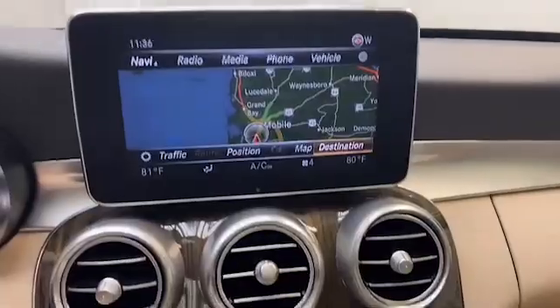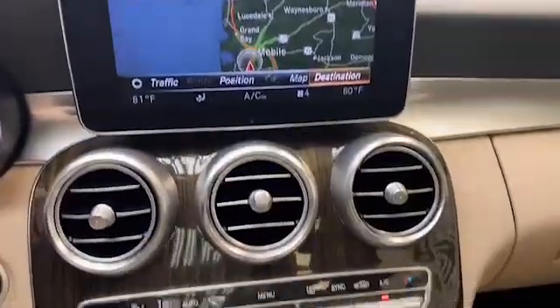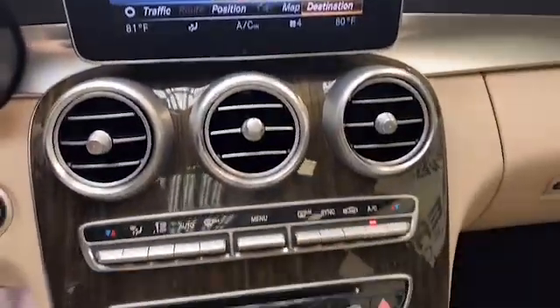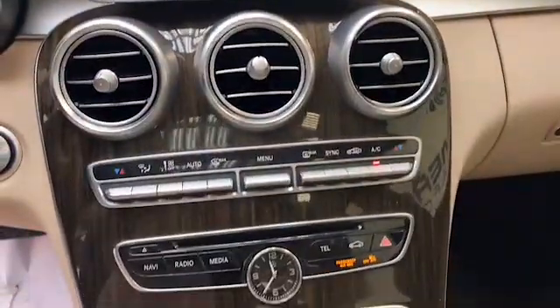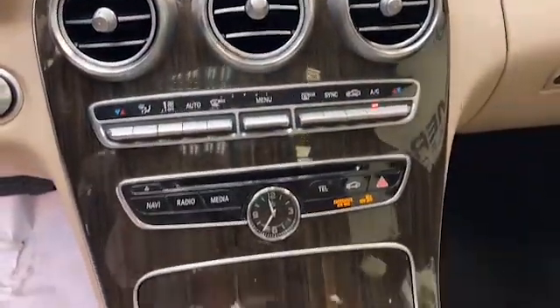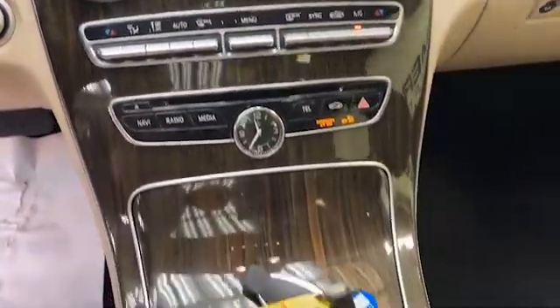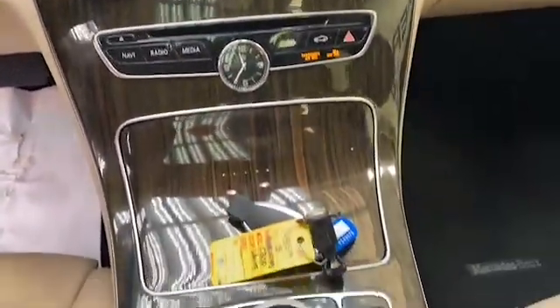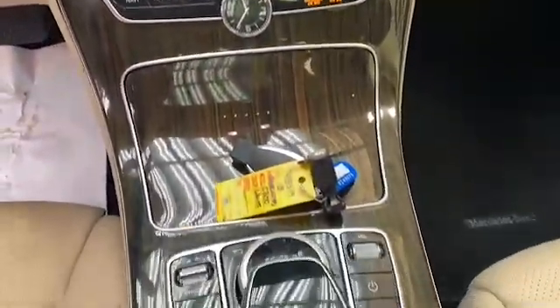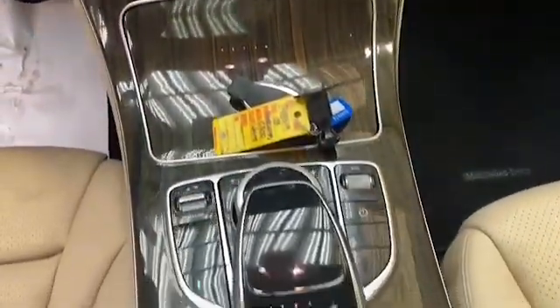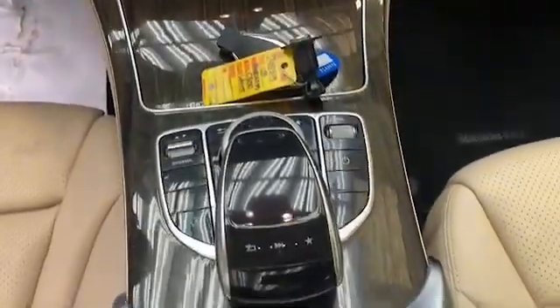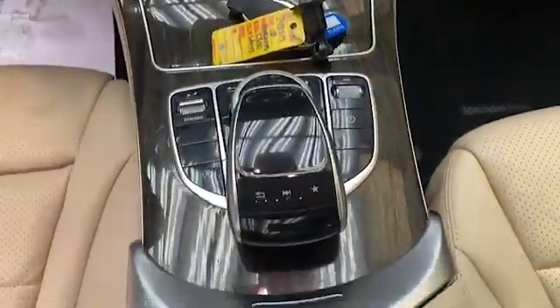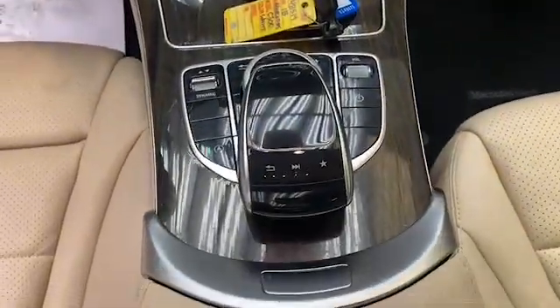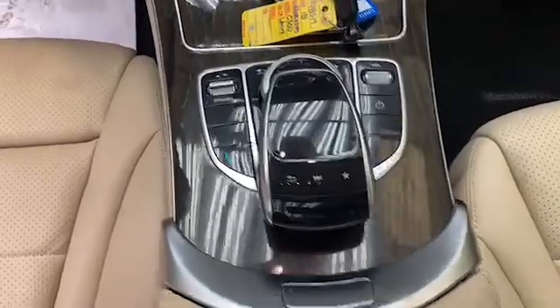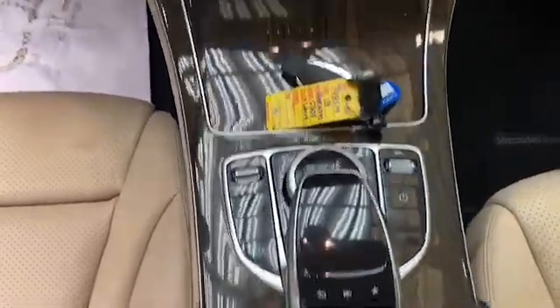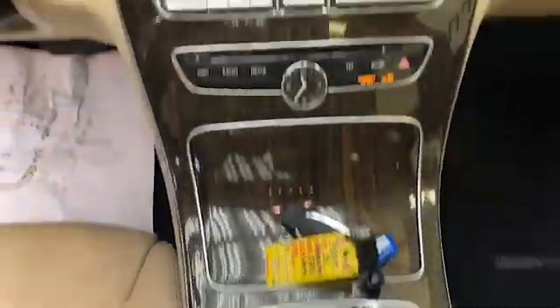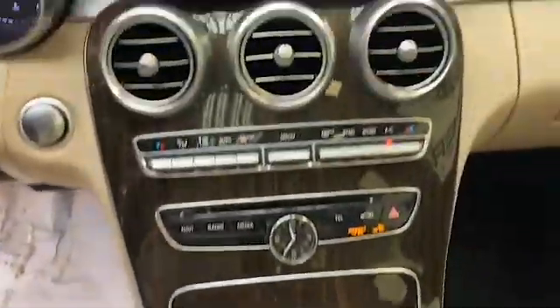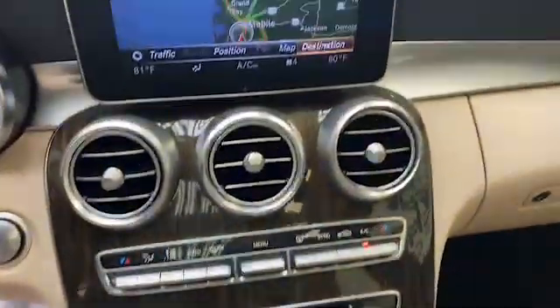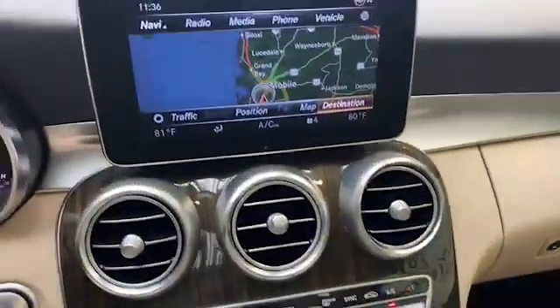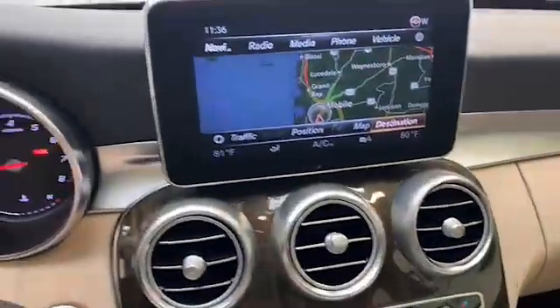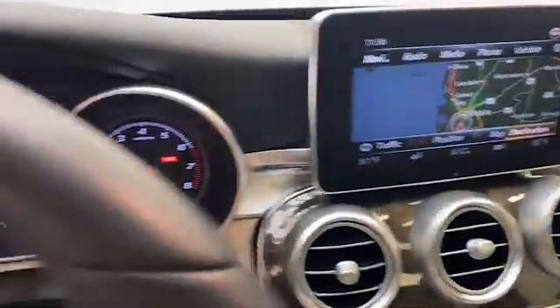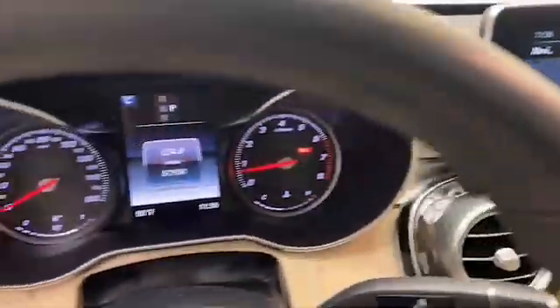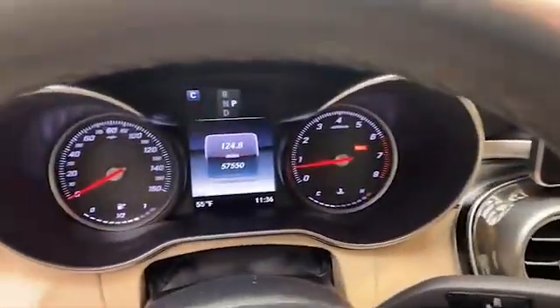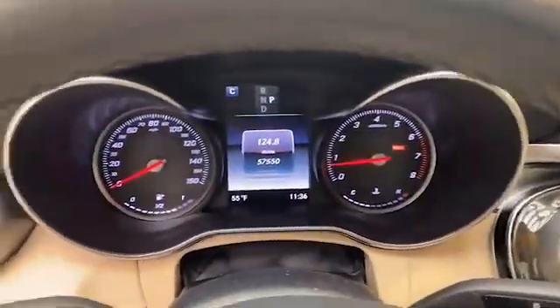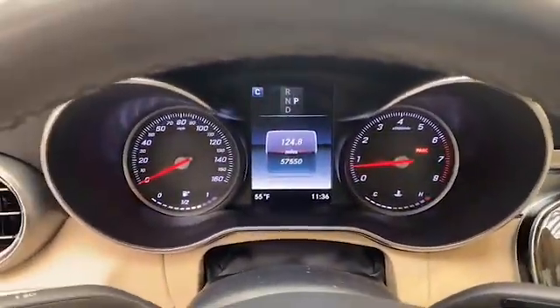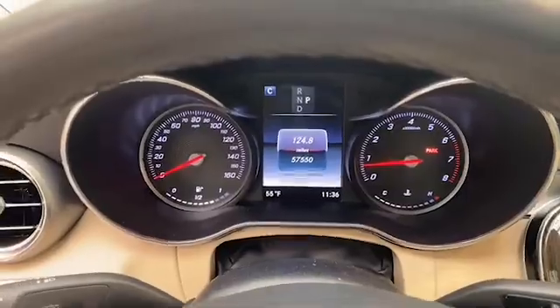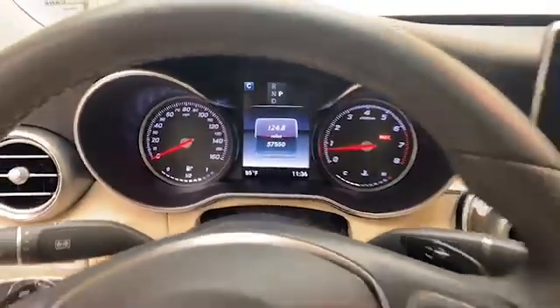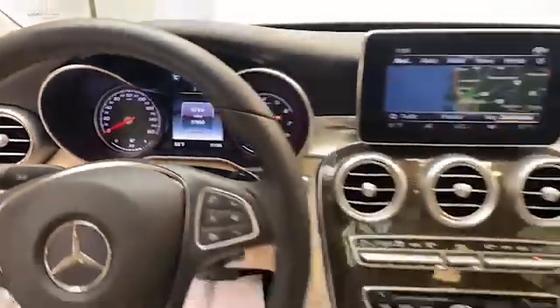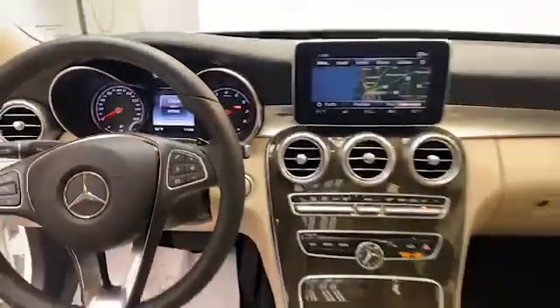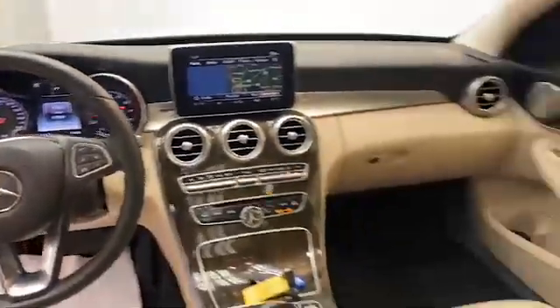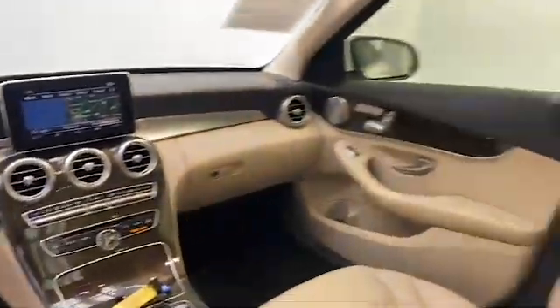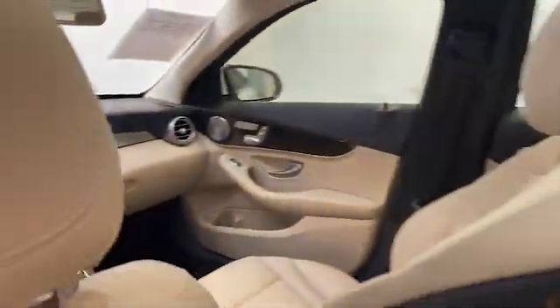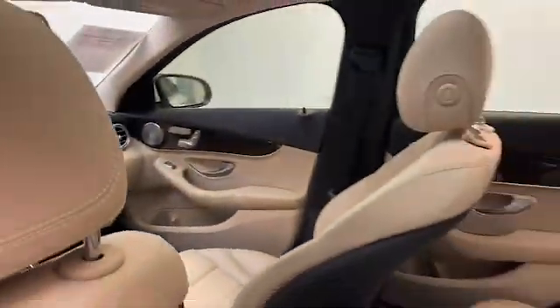The 8-inch LCD touchscreen display is preloaded with navigation and has Bluetooth to keep you connected. This 2018 Mercedes-Benz has less than 58,000 miles and comes with the AutoCheck Buyback Protection.